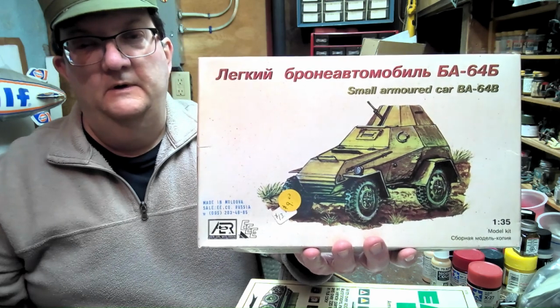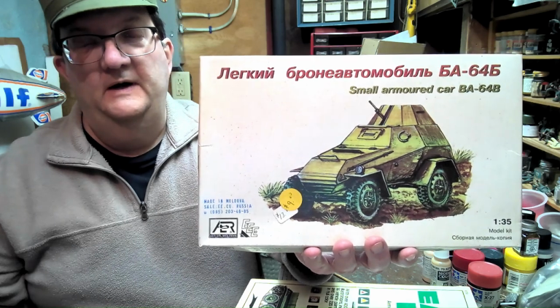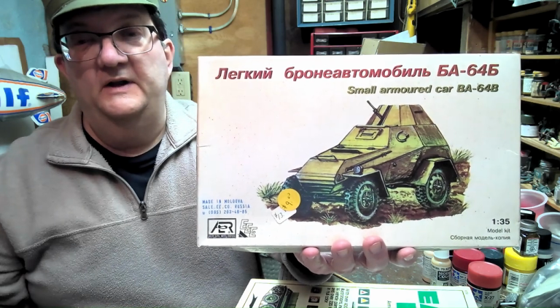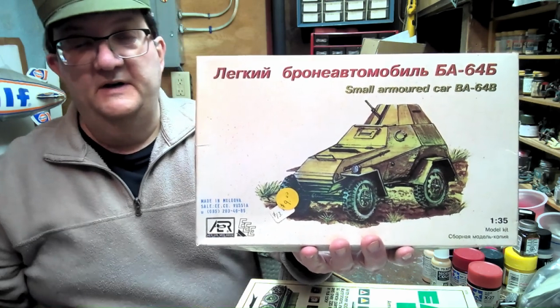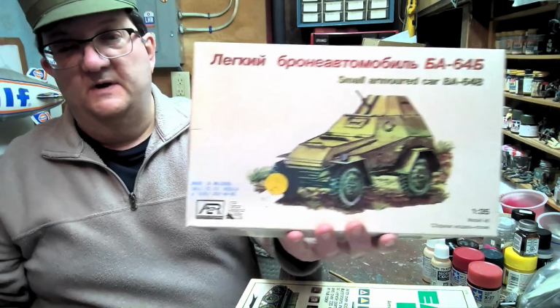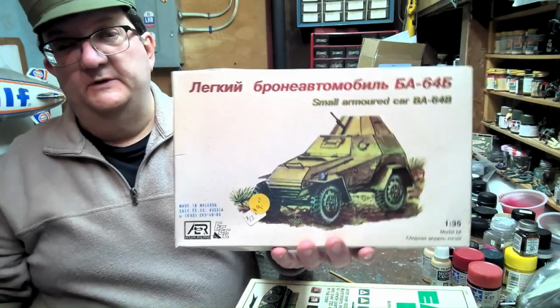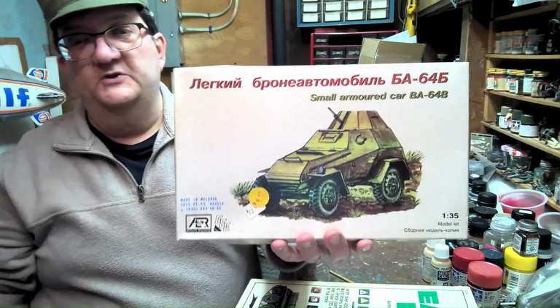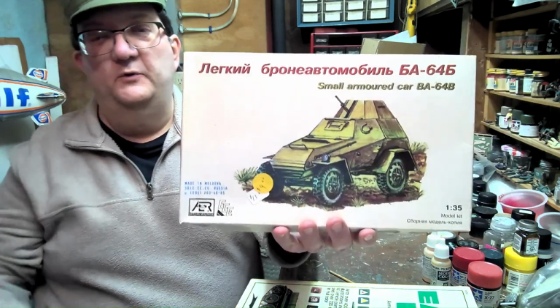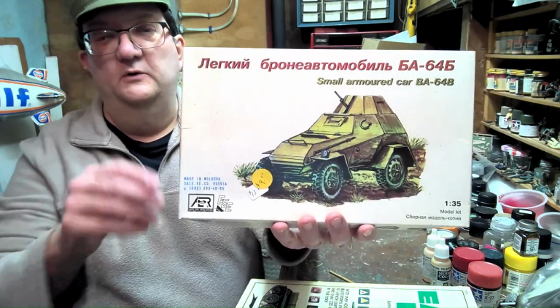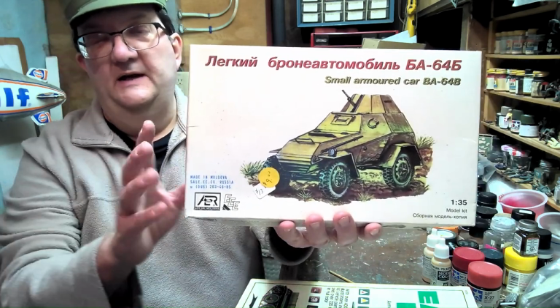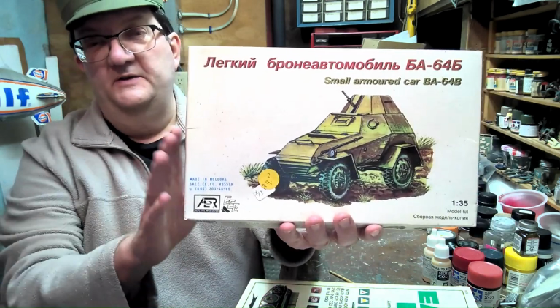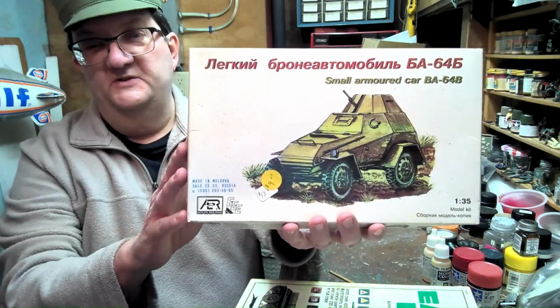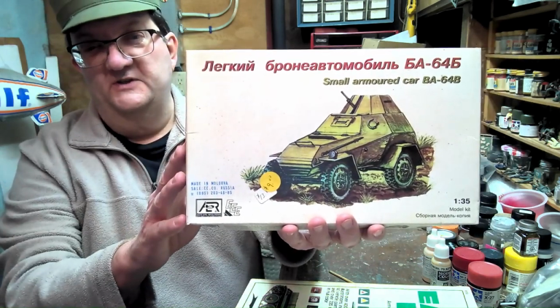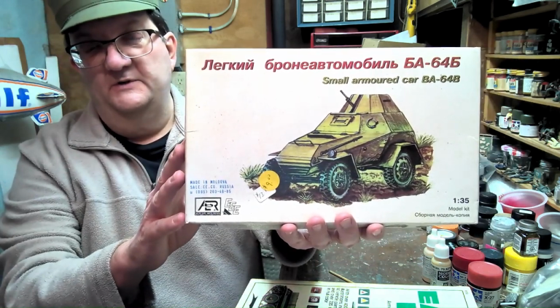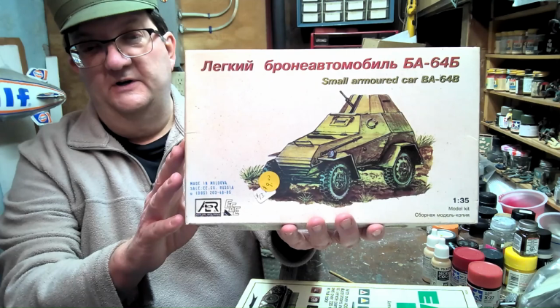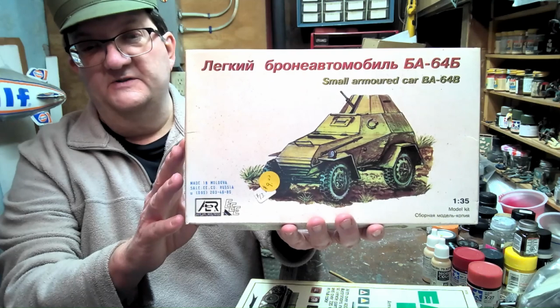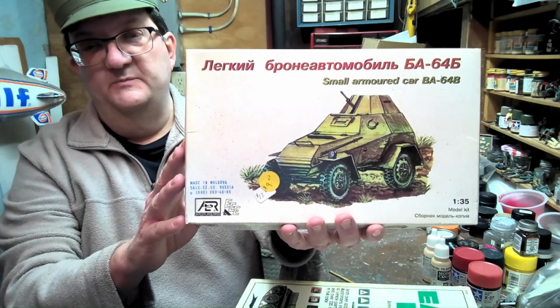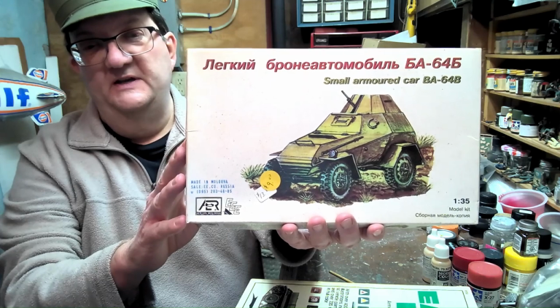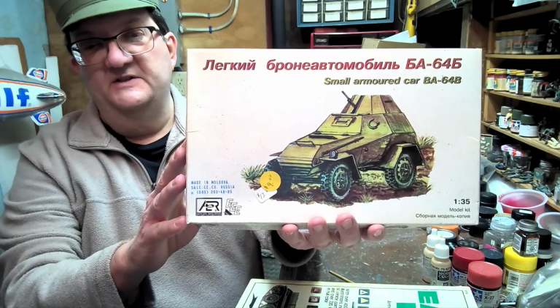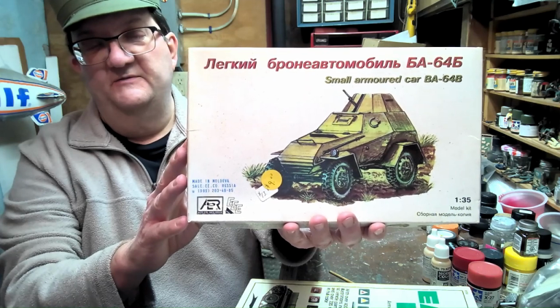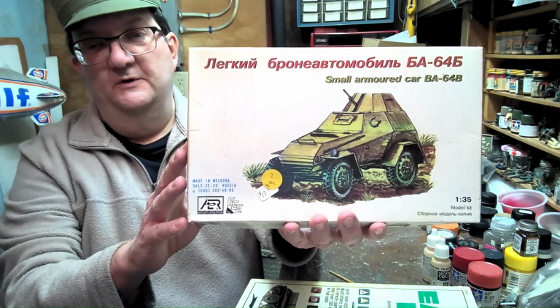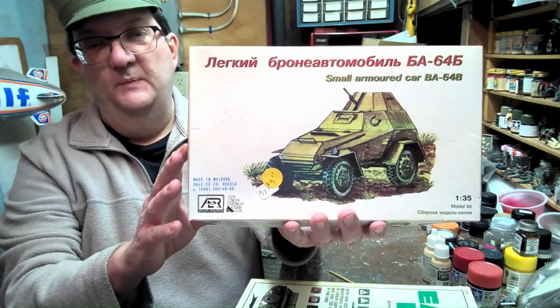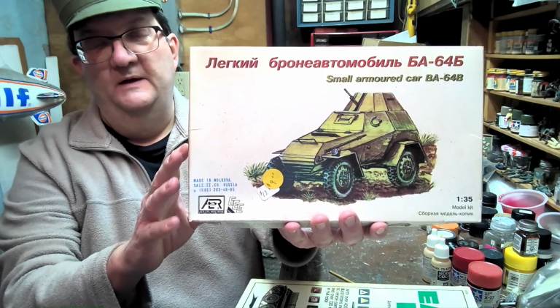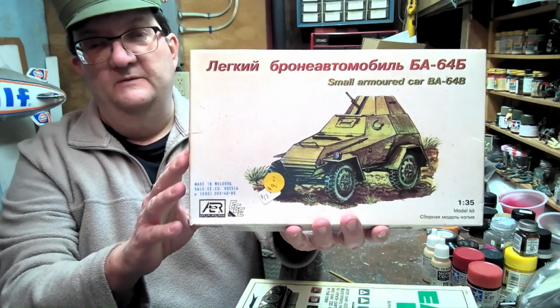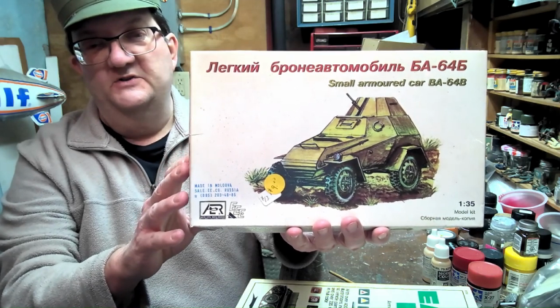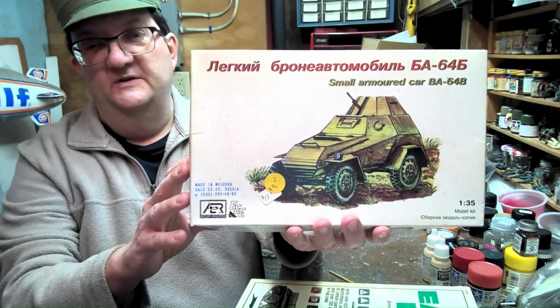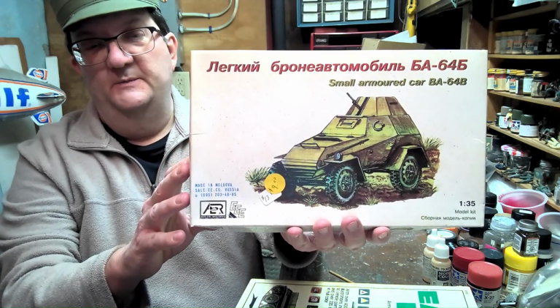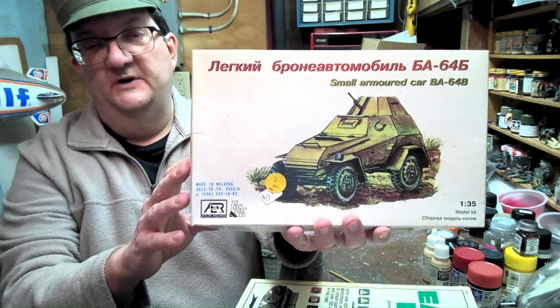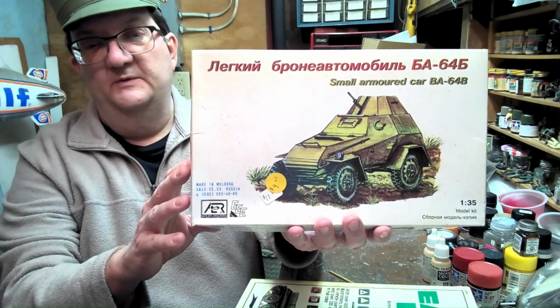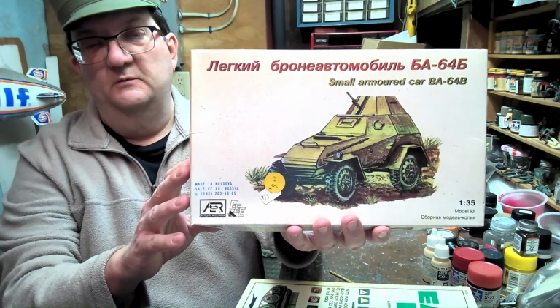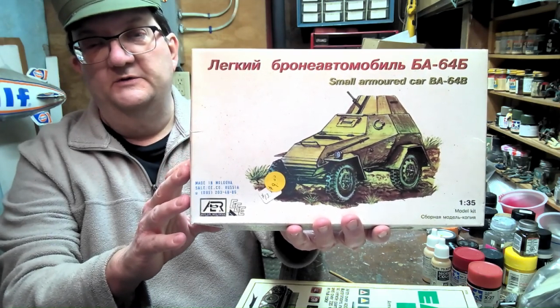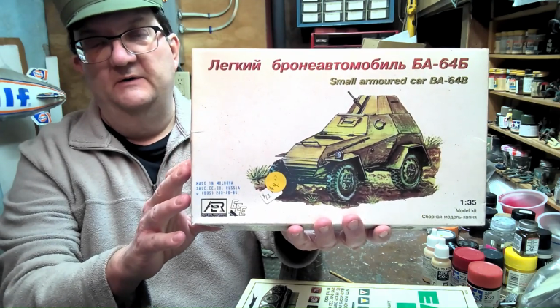Hey everybody, on today's Model Building Workshop, we're going to look at this interesting armored car. This is the BA64, a Russian armored car from the World War II era.